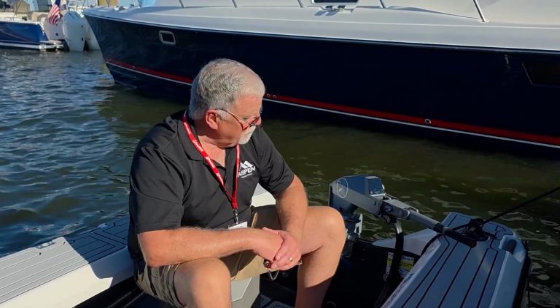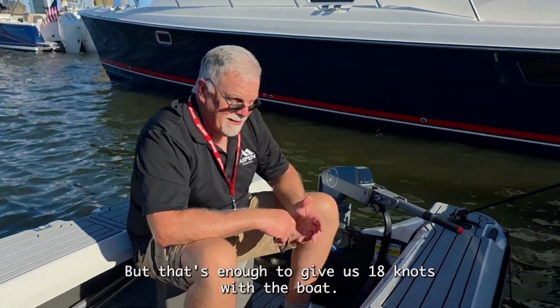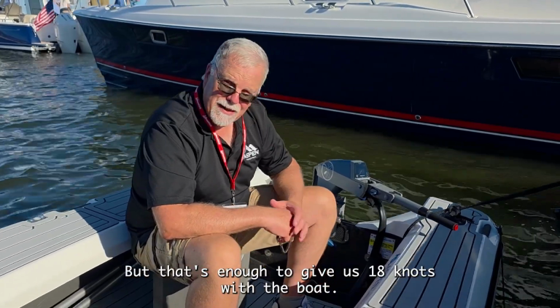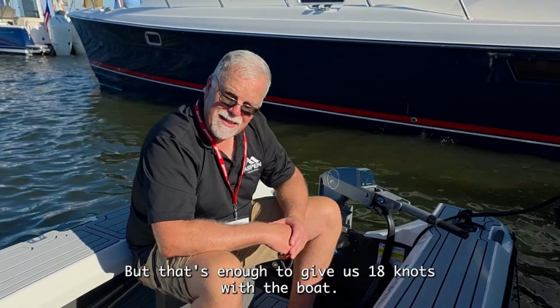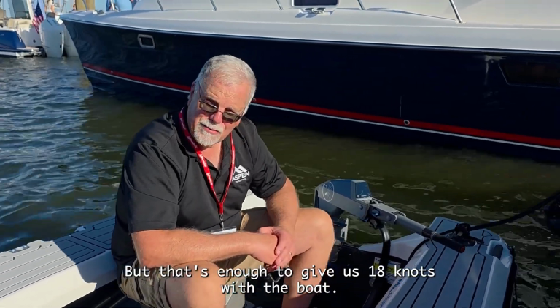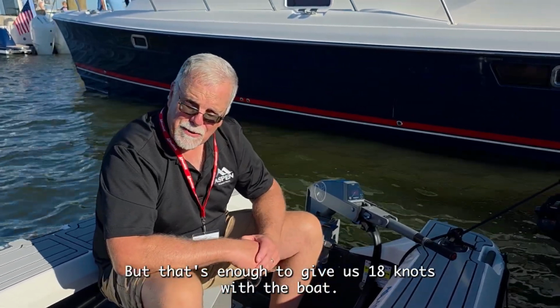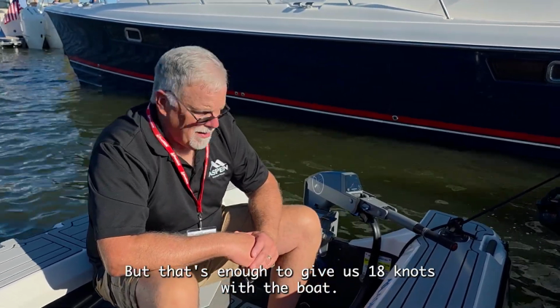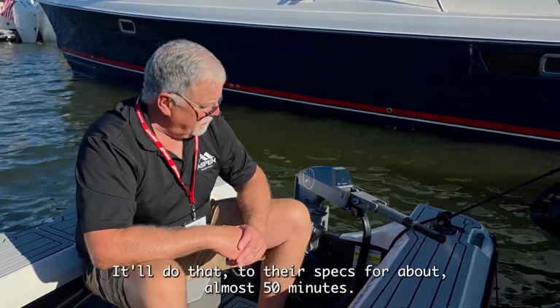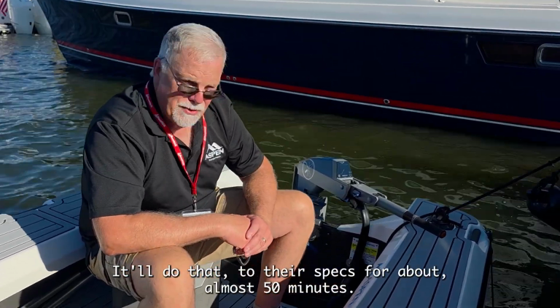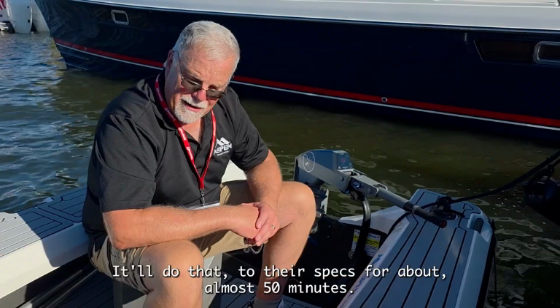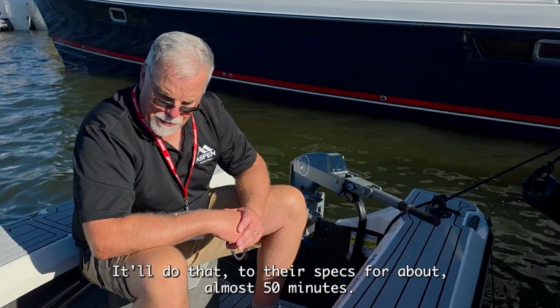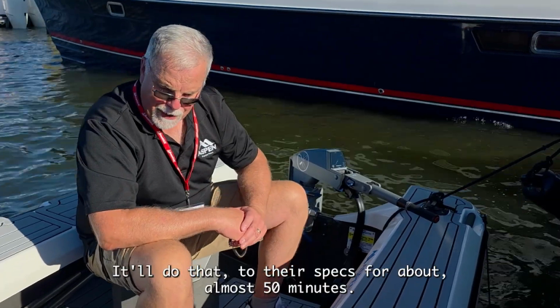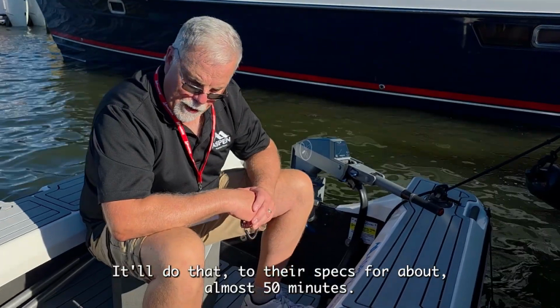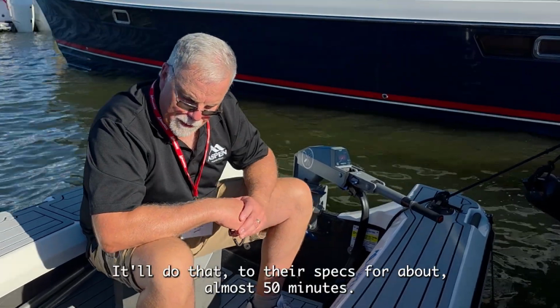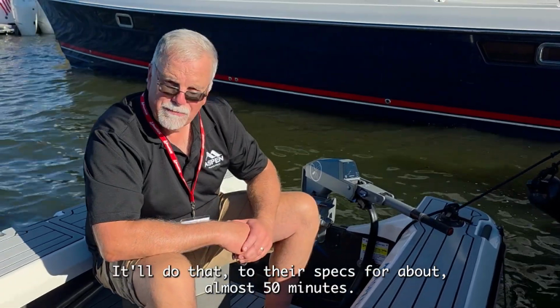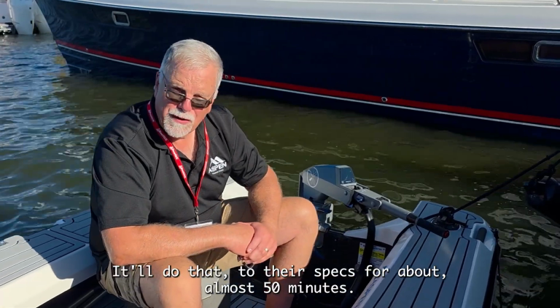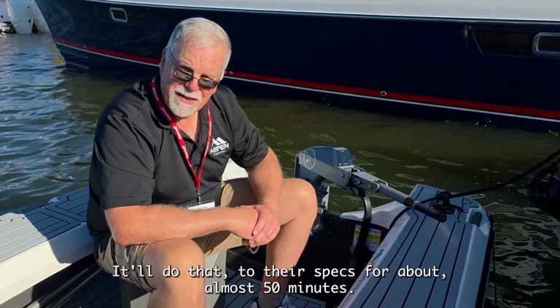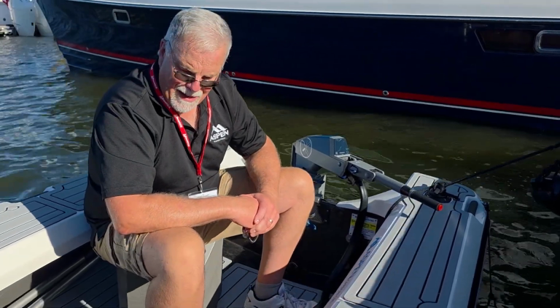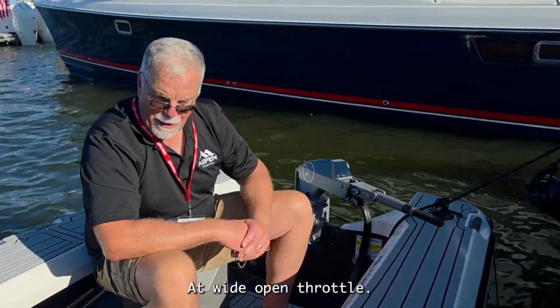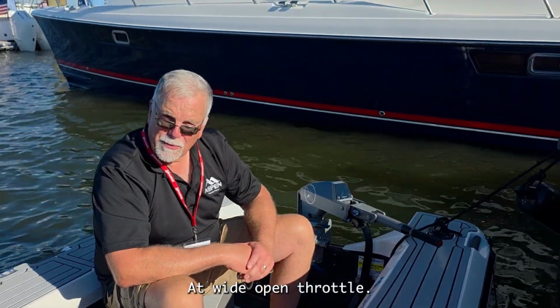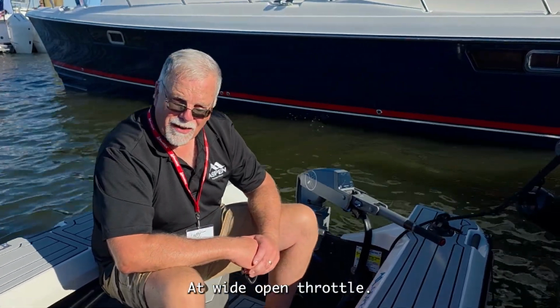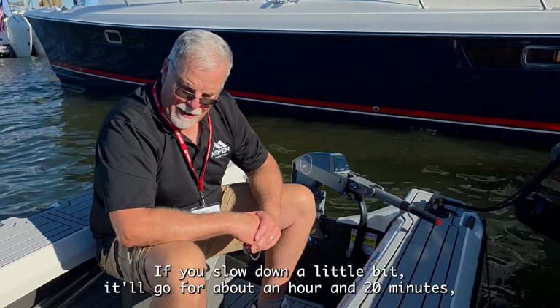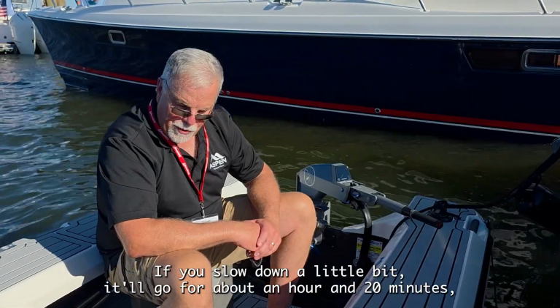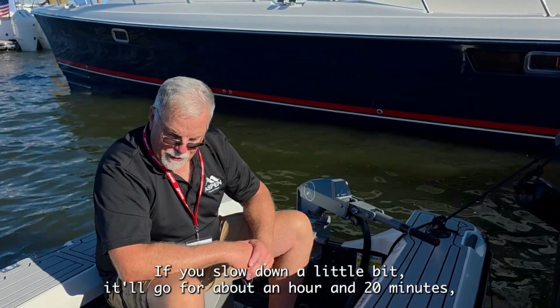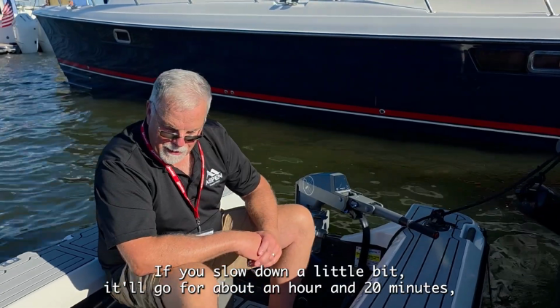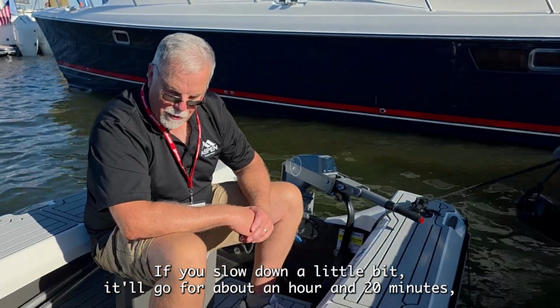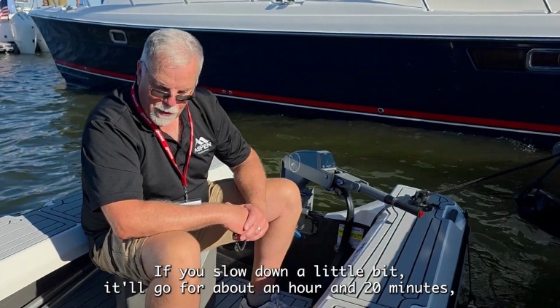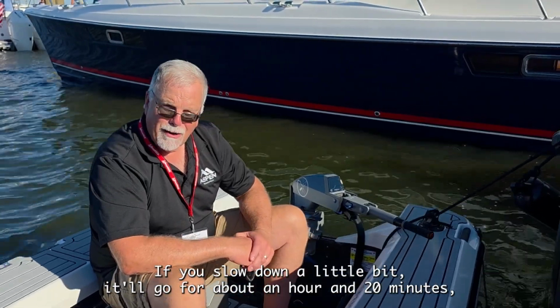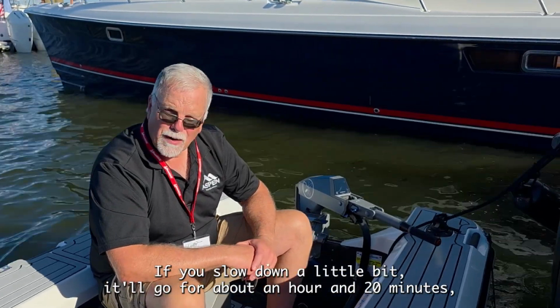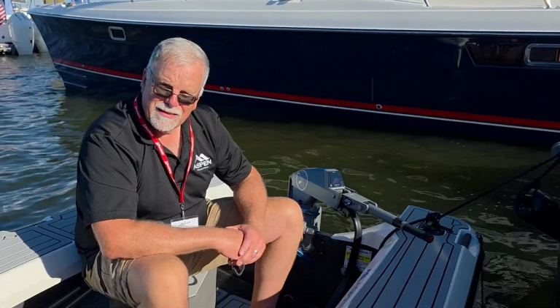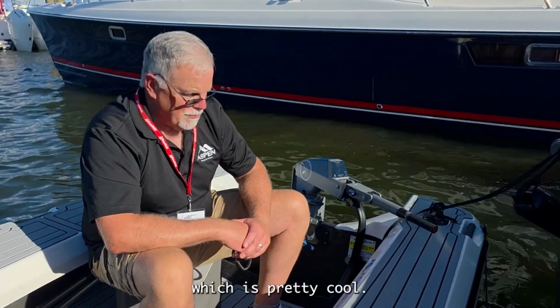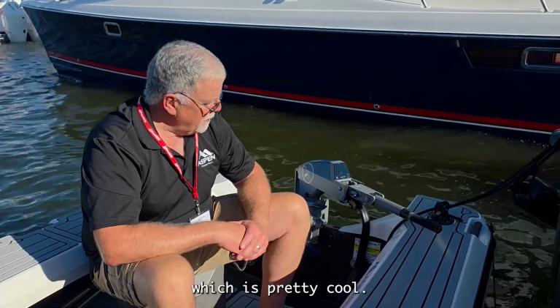That's enough to give us 18 knots with the boat. It'll do that for about almost 50 minutes at wide open throttle. If you slow down a little bit, it'll go for about an hour and 20 minutes, which is pretty cool.